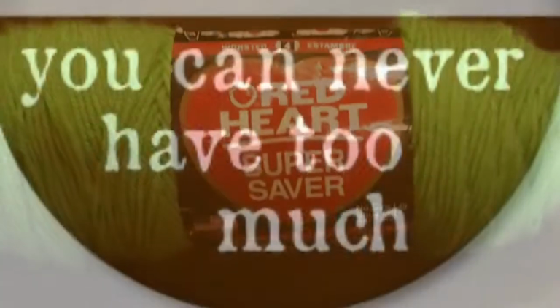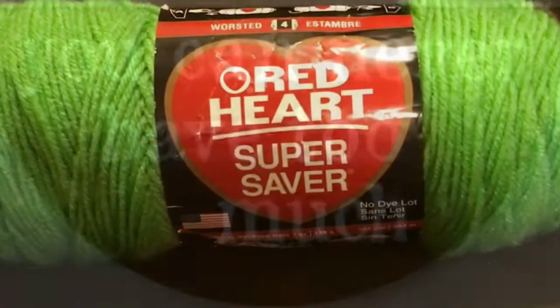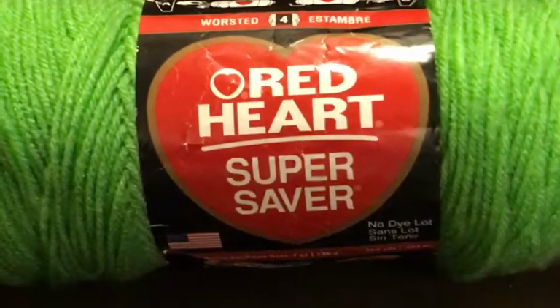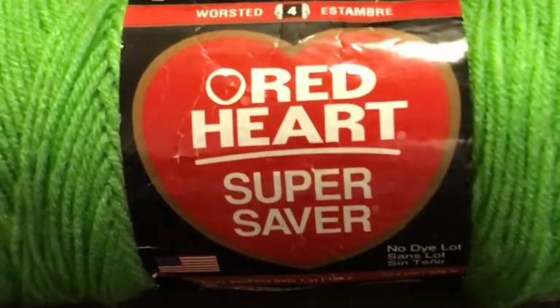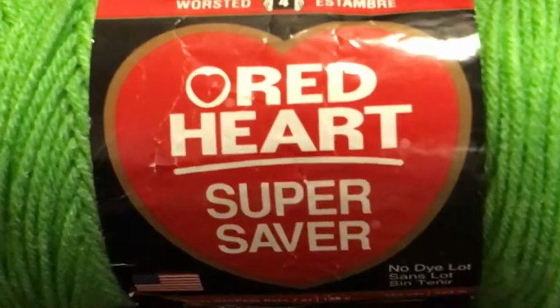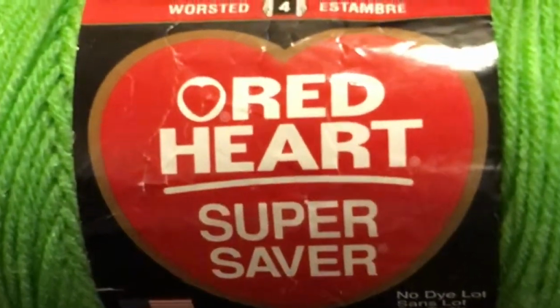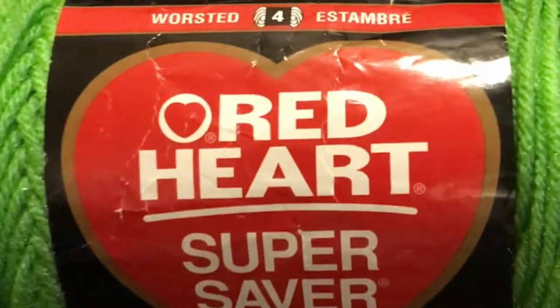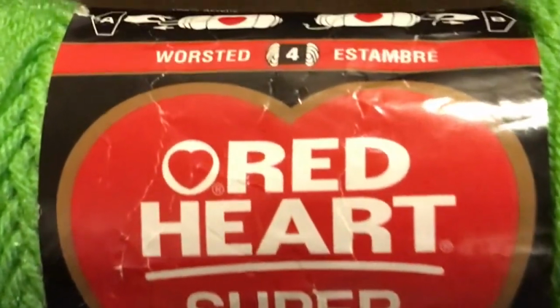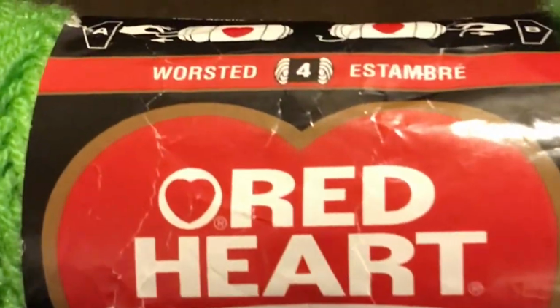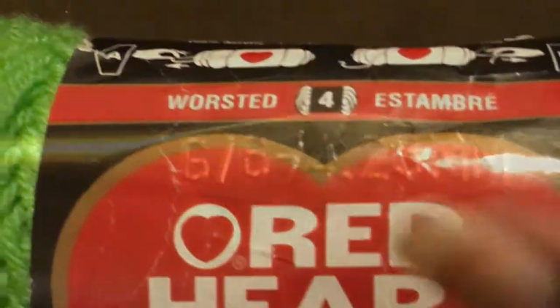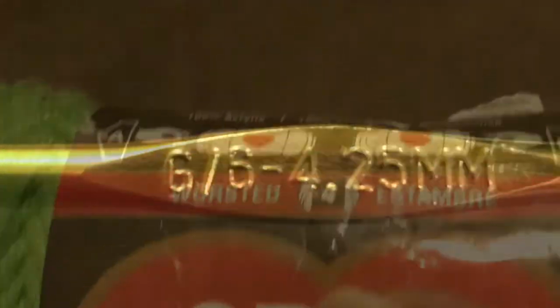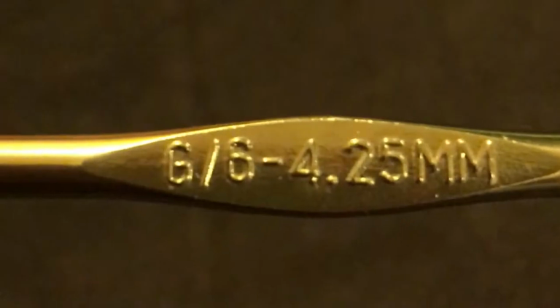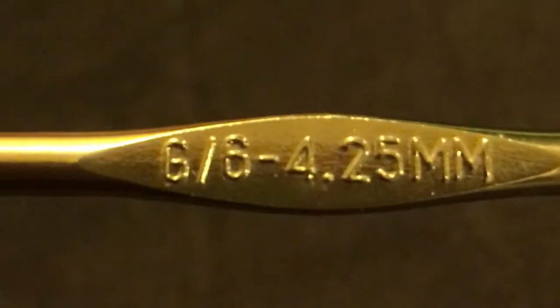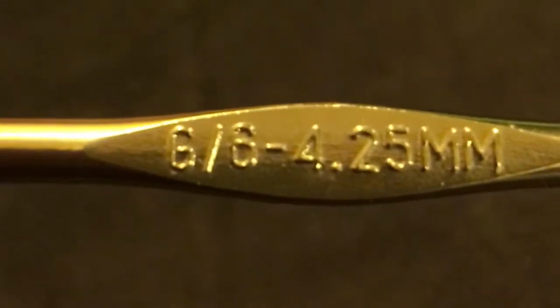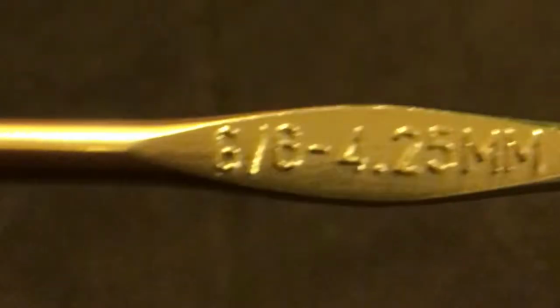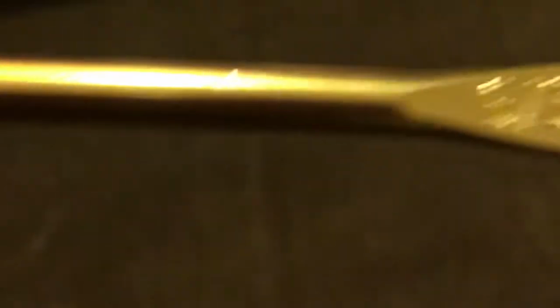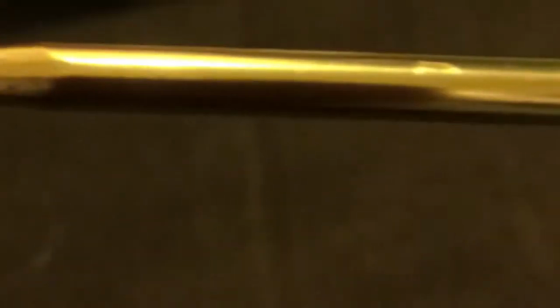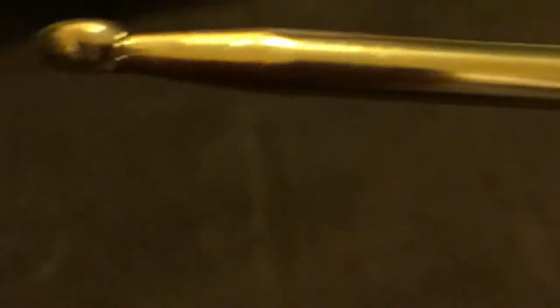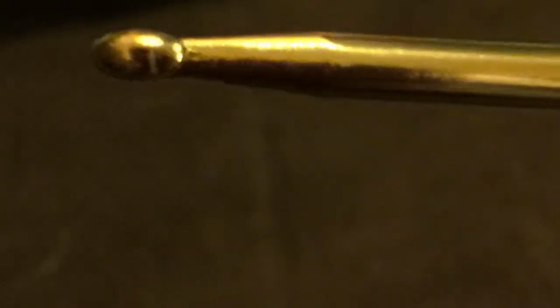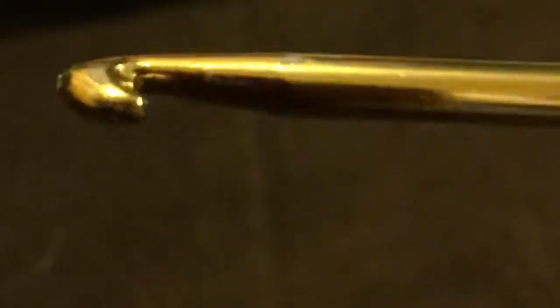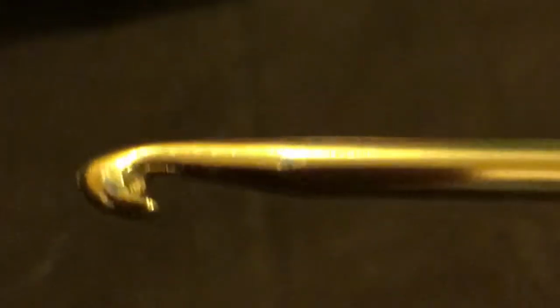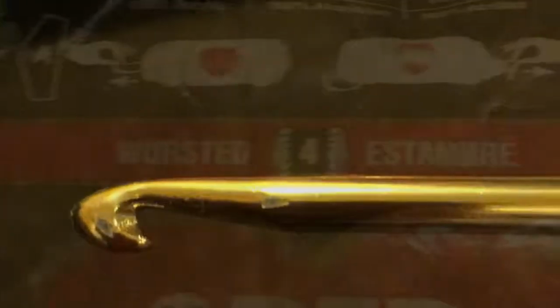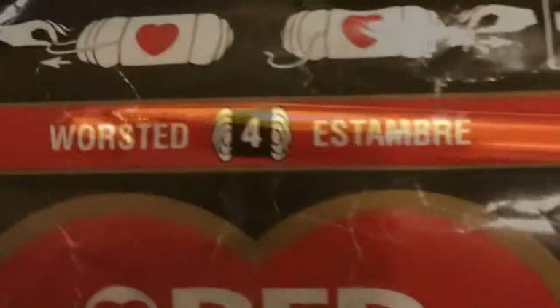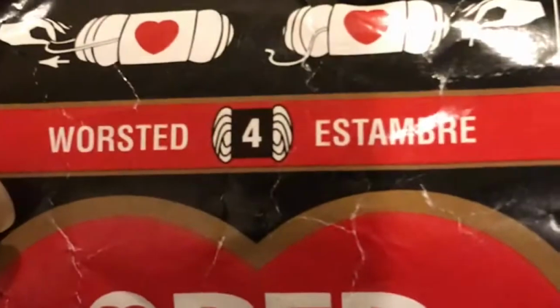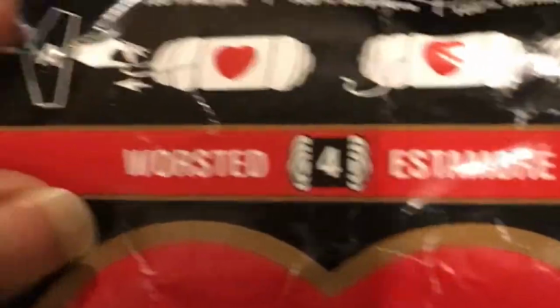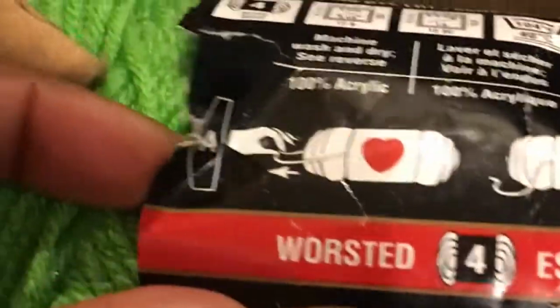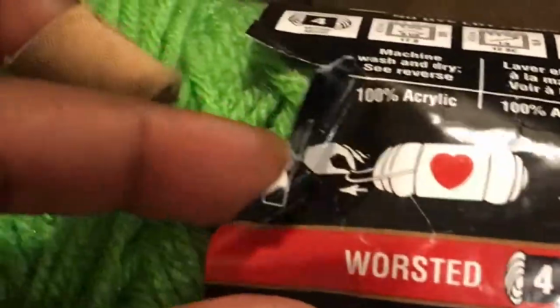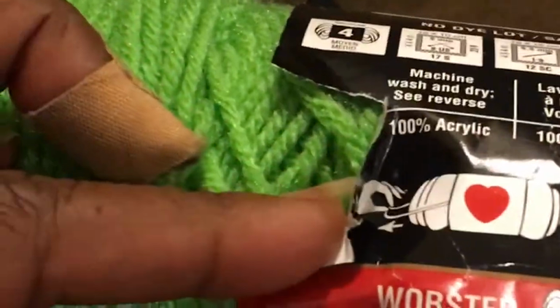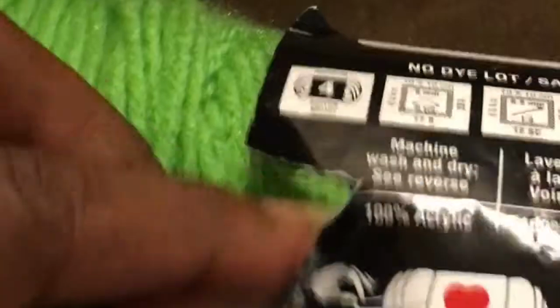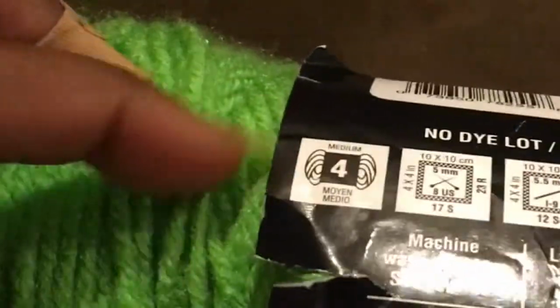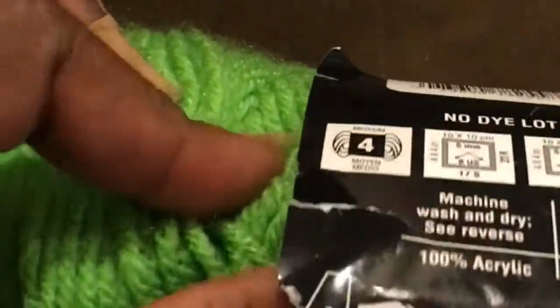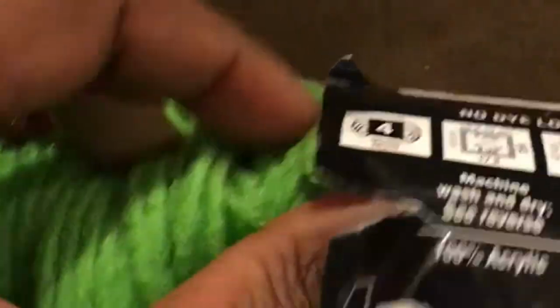I purchased yarn from the local fabric store and a size 6 crochet needle. This particular brand shows you how to unravel the yarn so that it does not tangle.